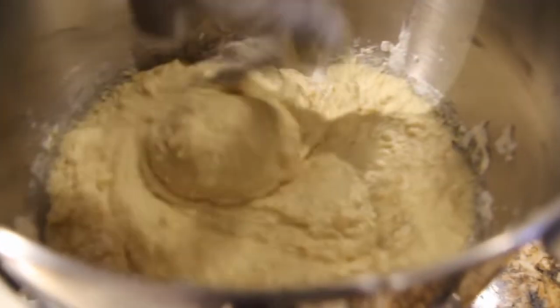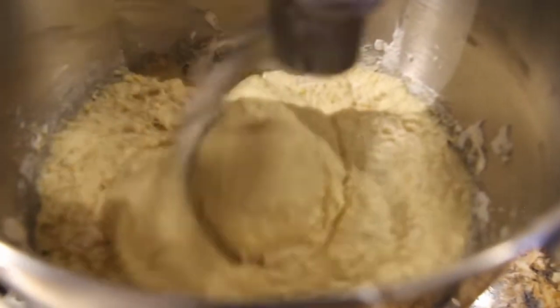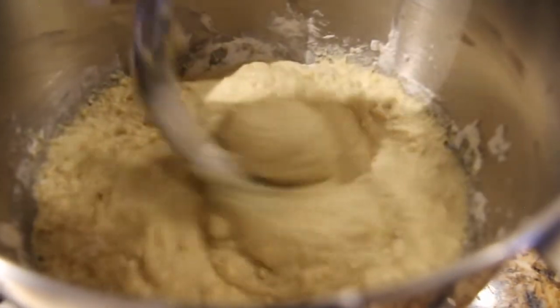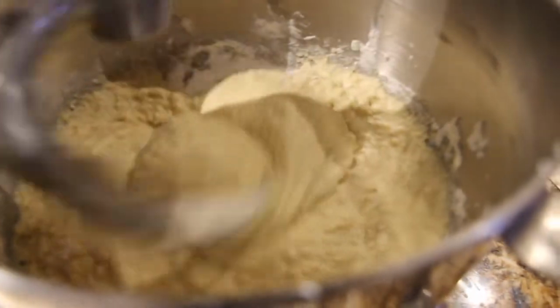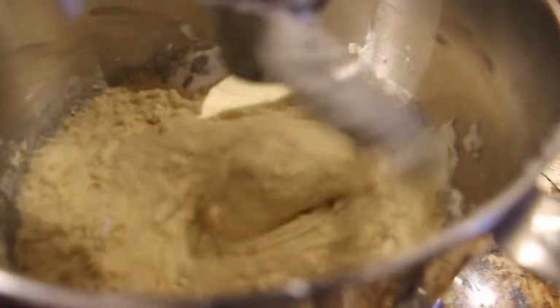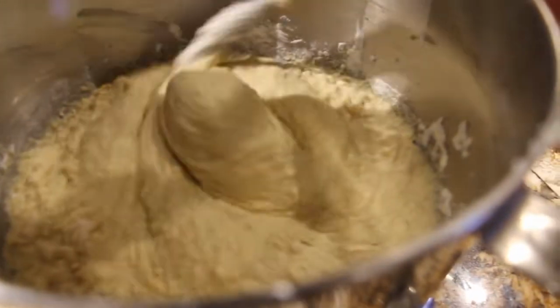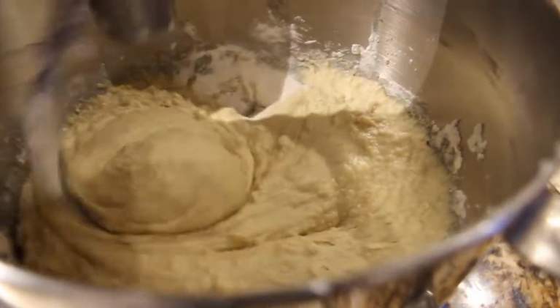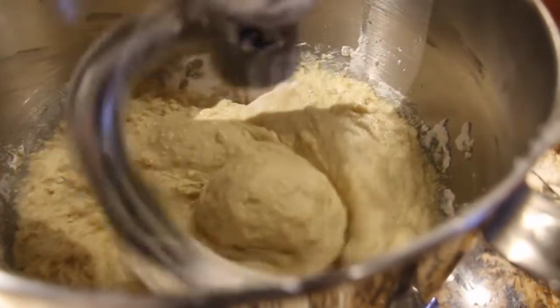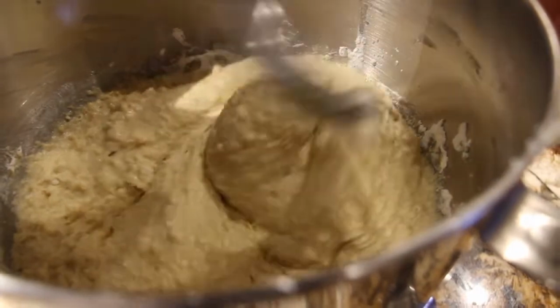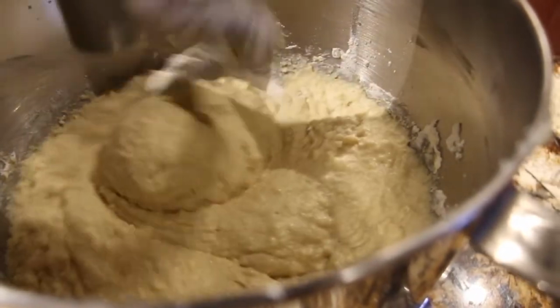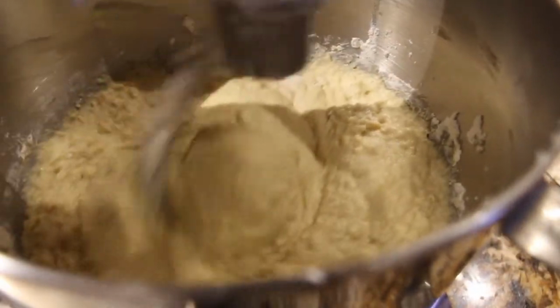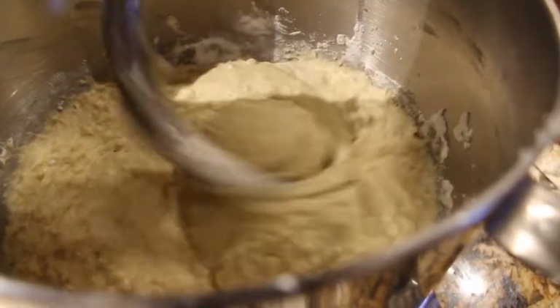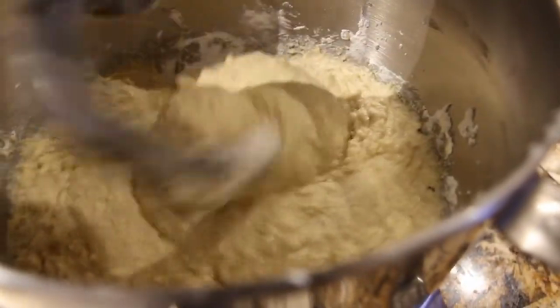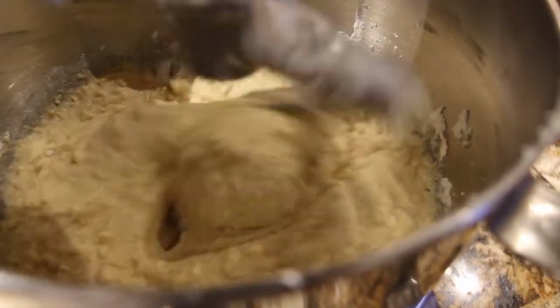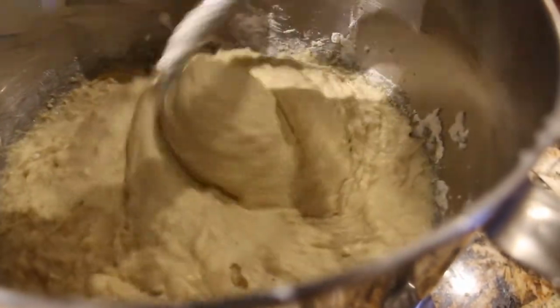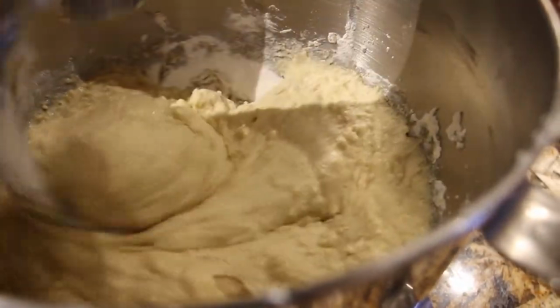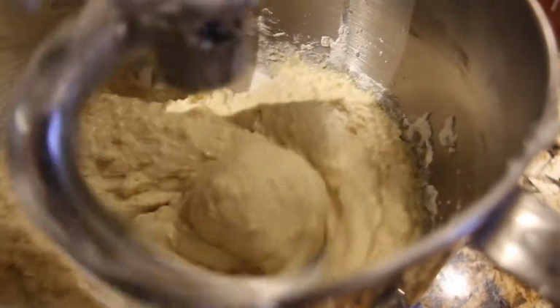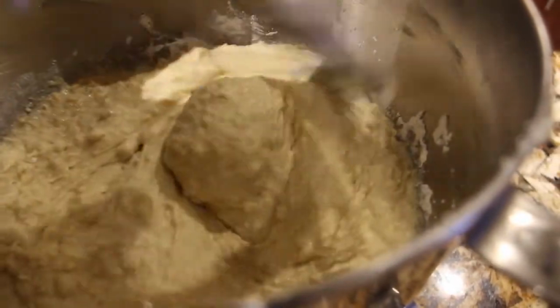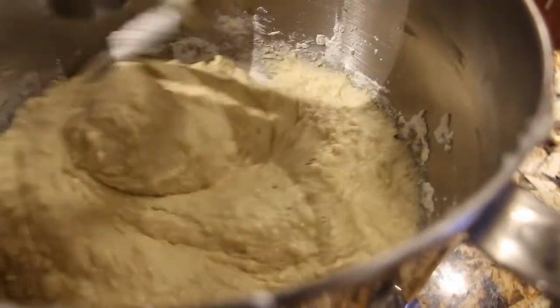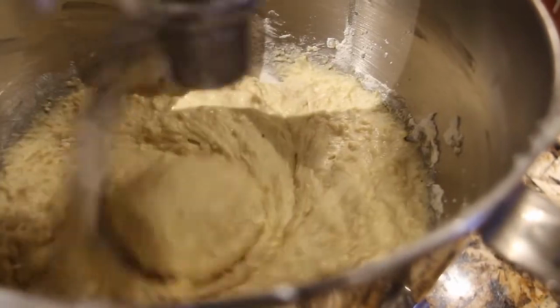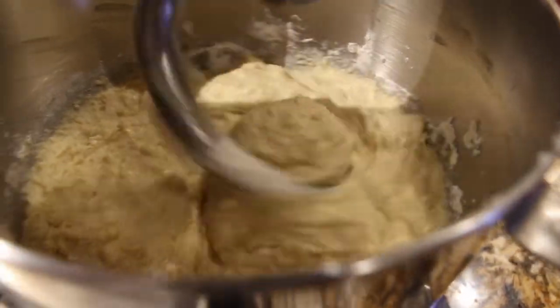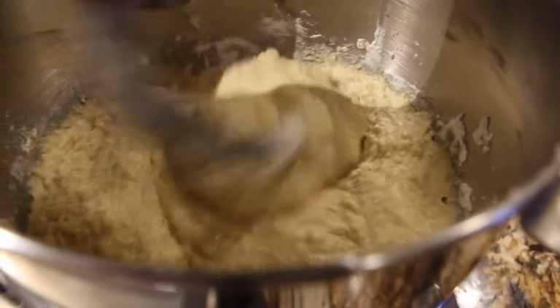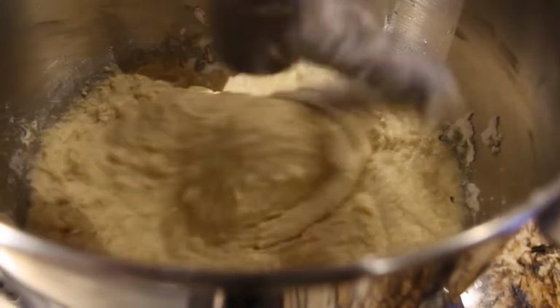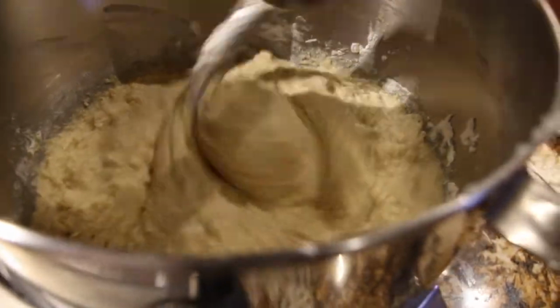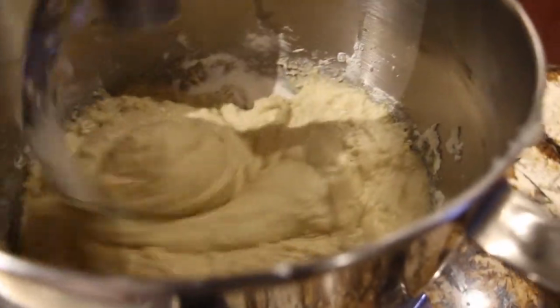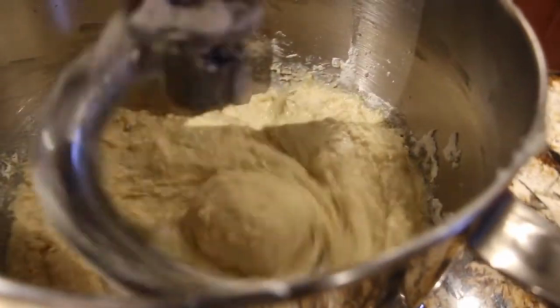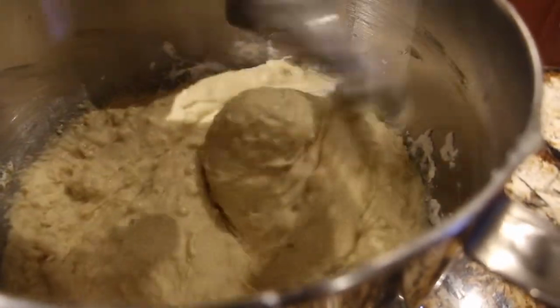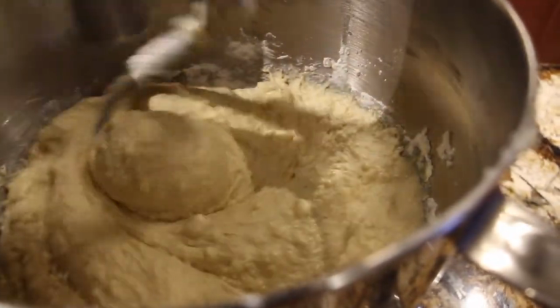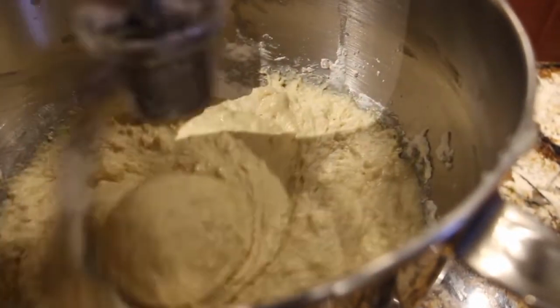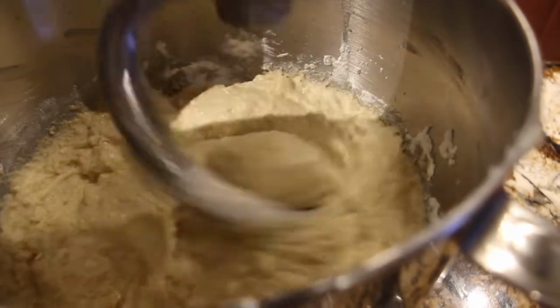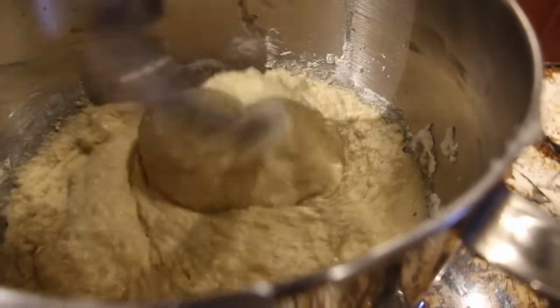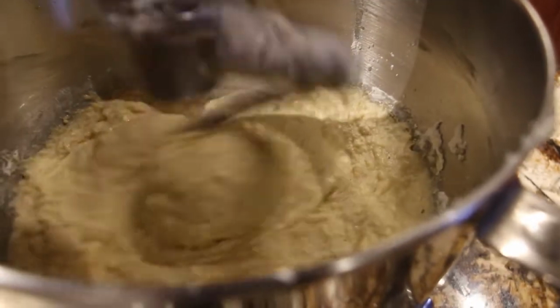The dough should feel tacky, not sticky. So it feels a little sticky — just add some extra flour in. This looks a little tacky, so I'm just going to add in a little bit more flour.